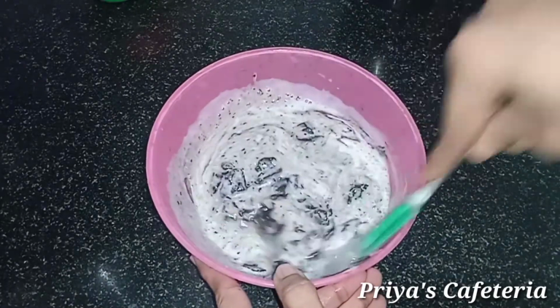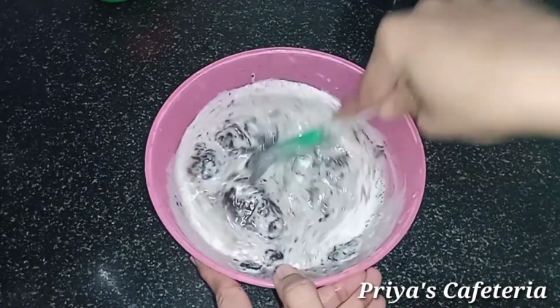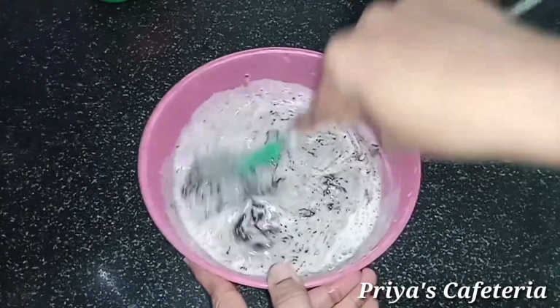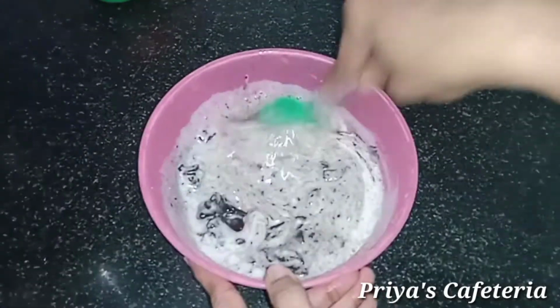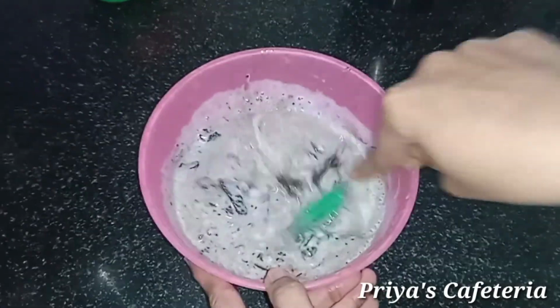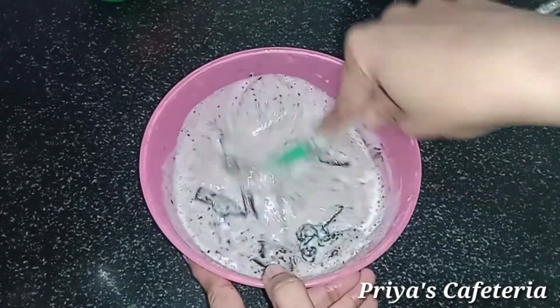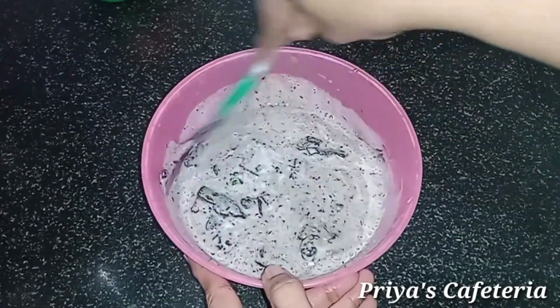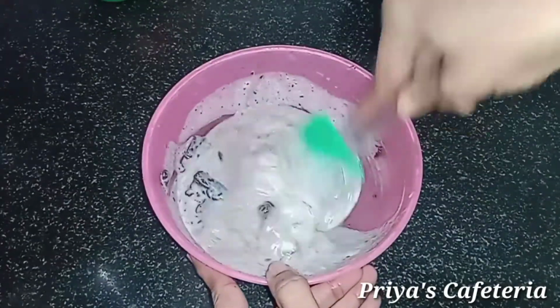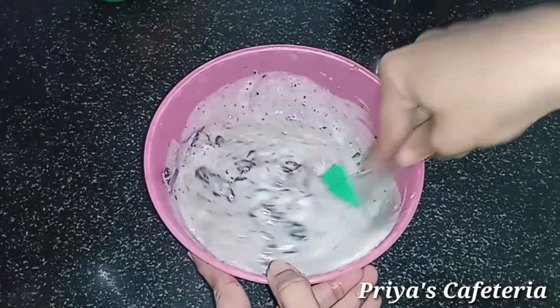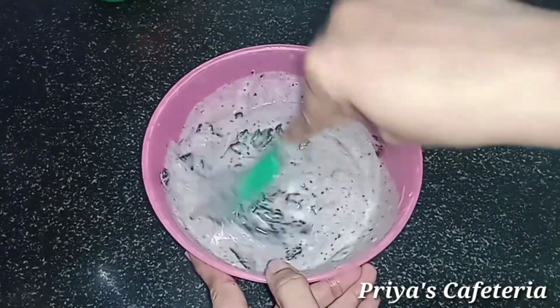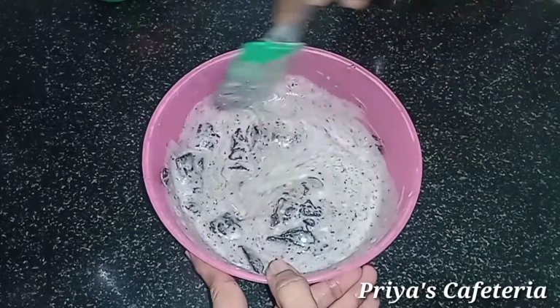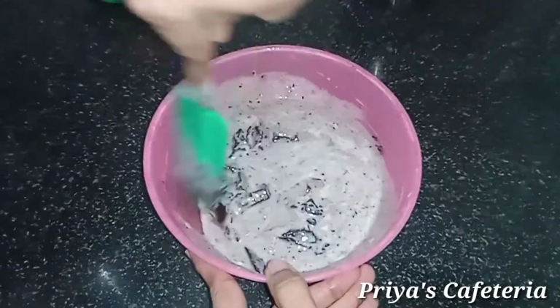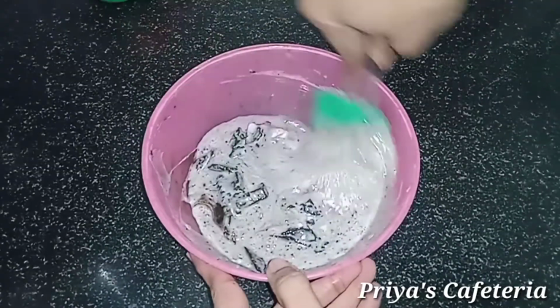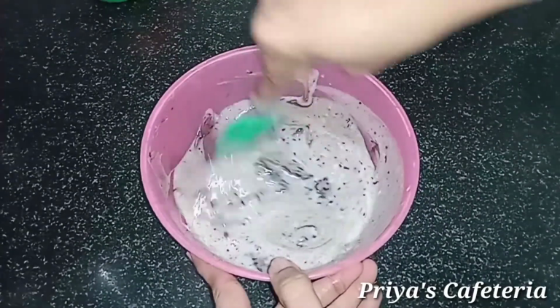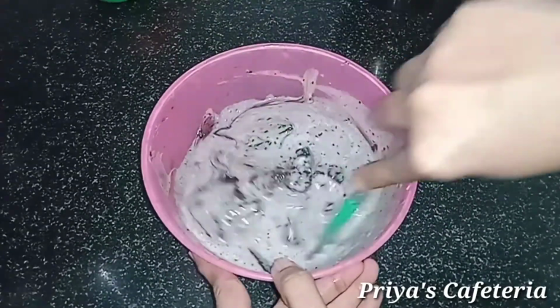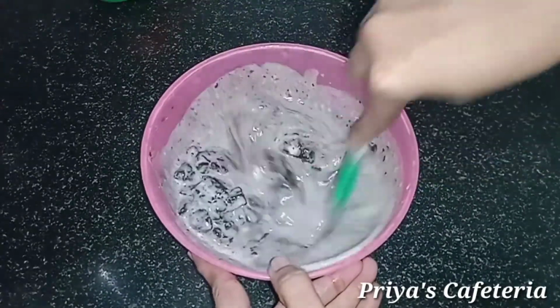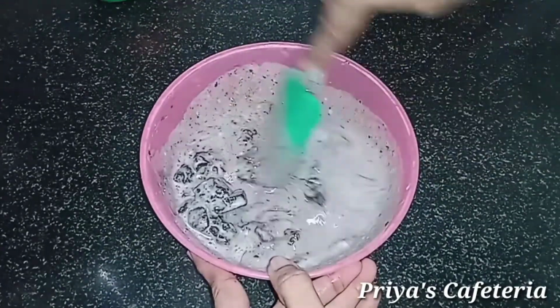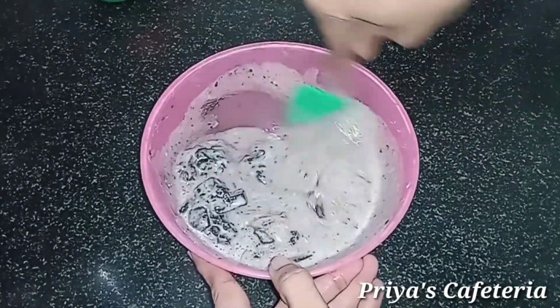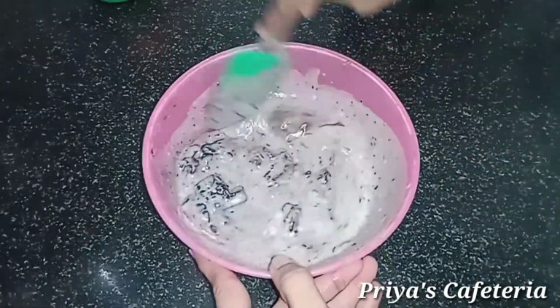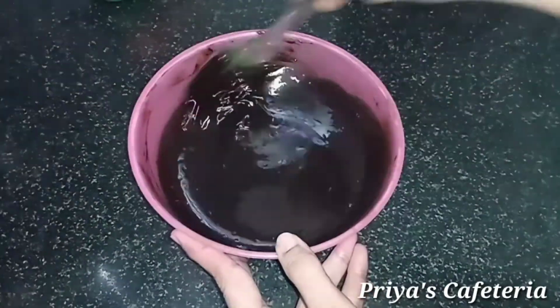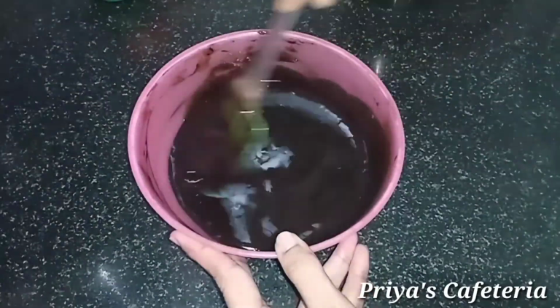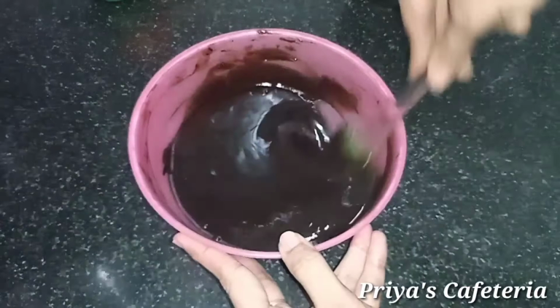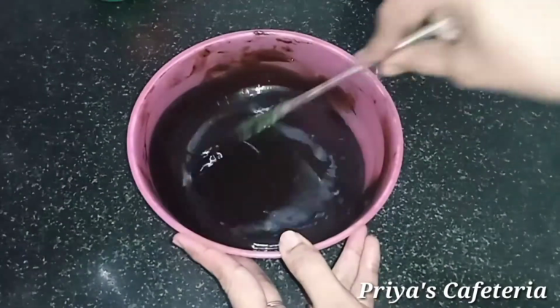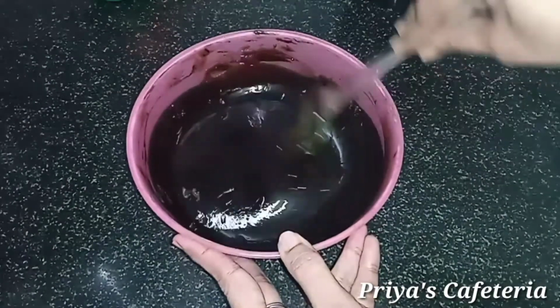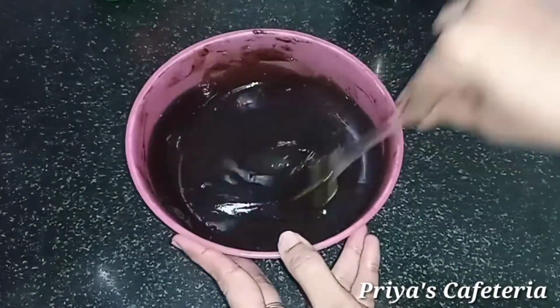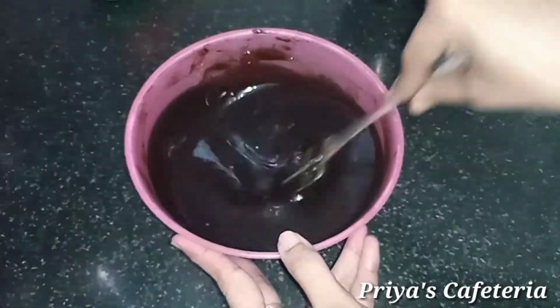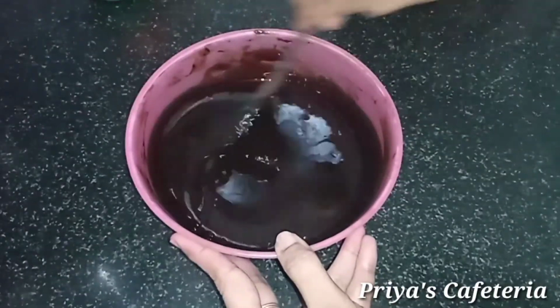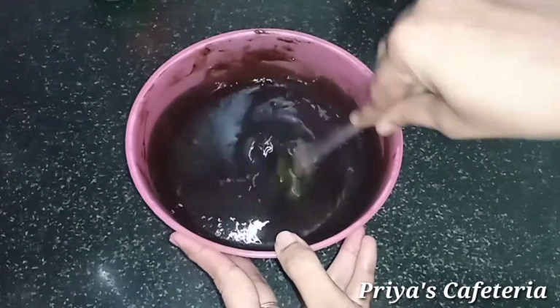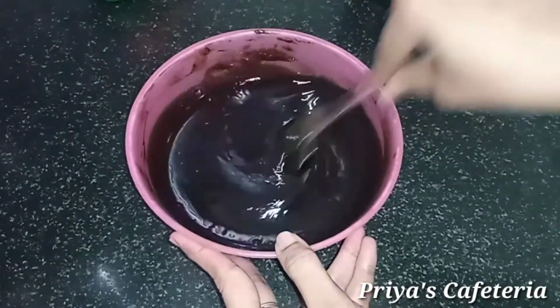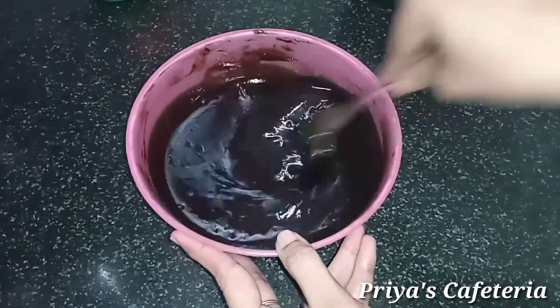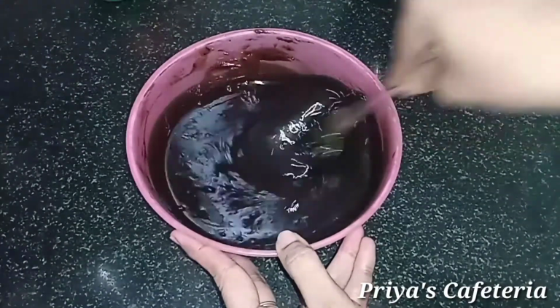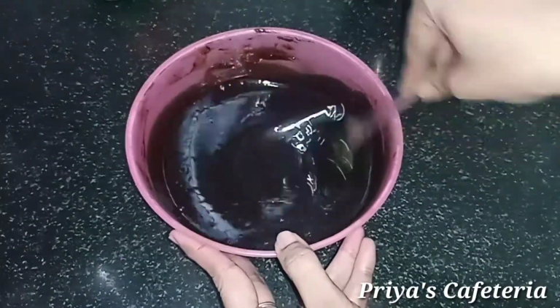You can add fresh cream or whipping cream with the chocolate. Now, we have to mix the chocolate. If you mix it, it will turn dark. You can add dark compound or white compound. When the chocolate melts, it will be melted at this stage.